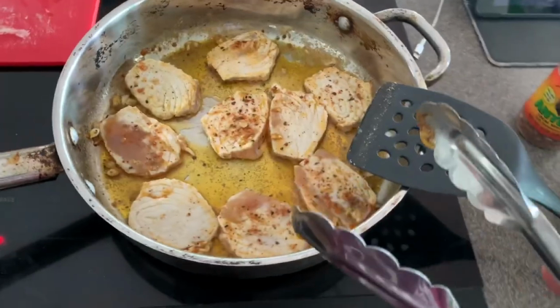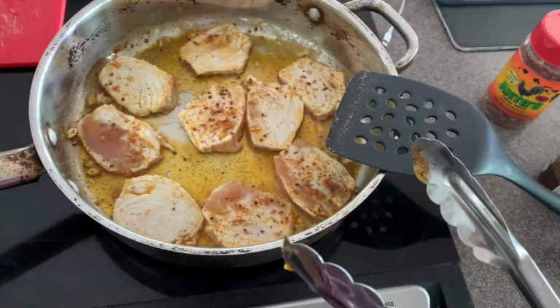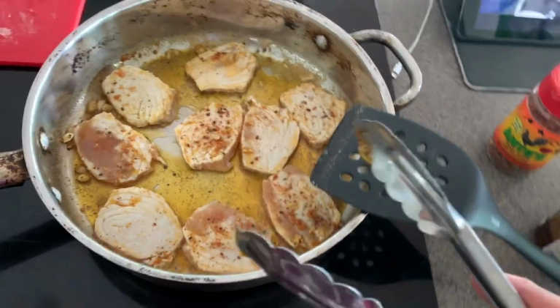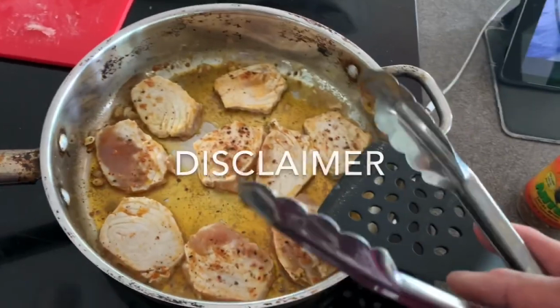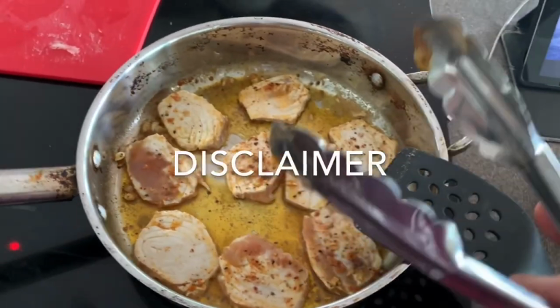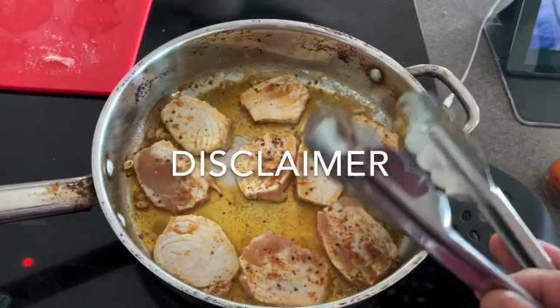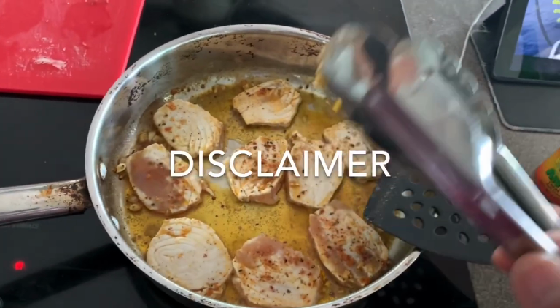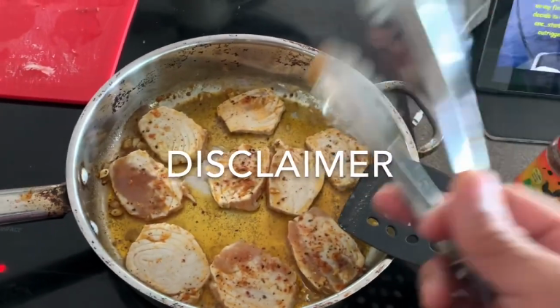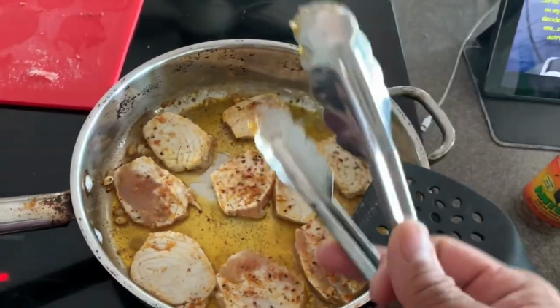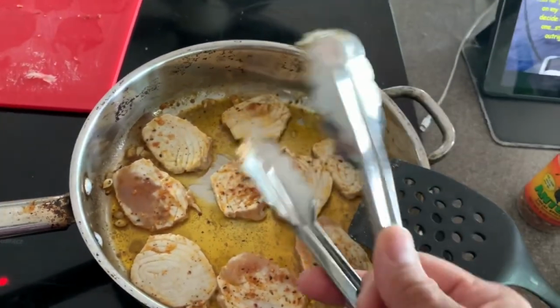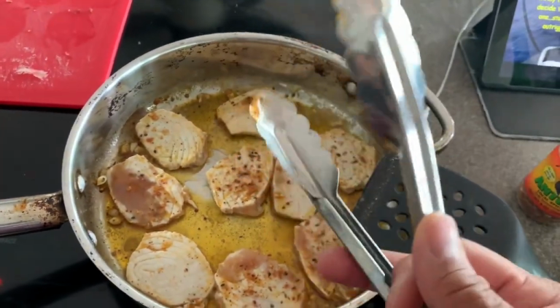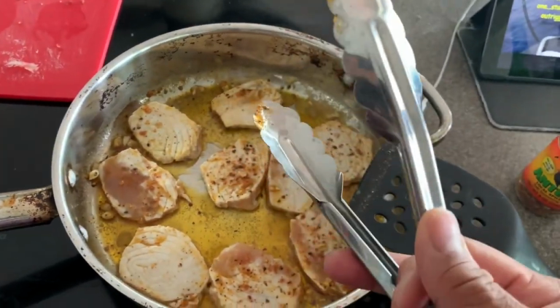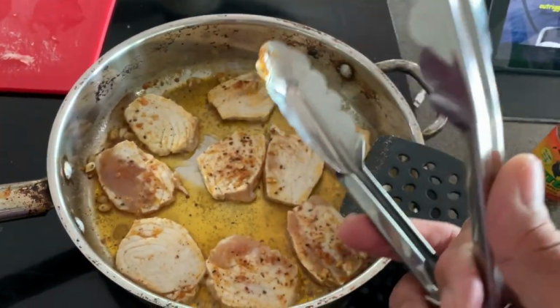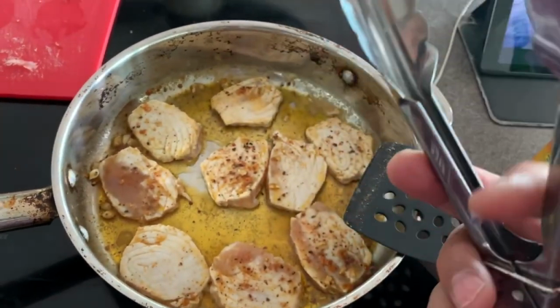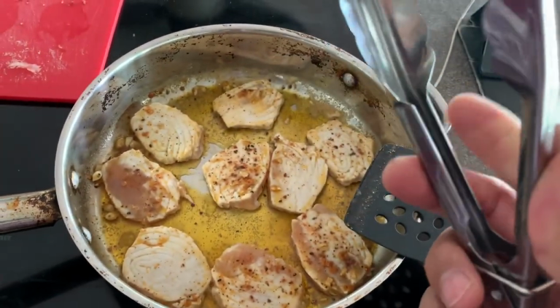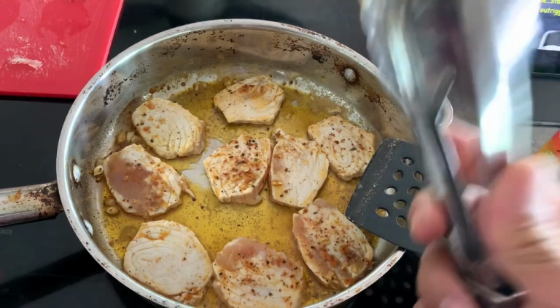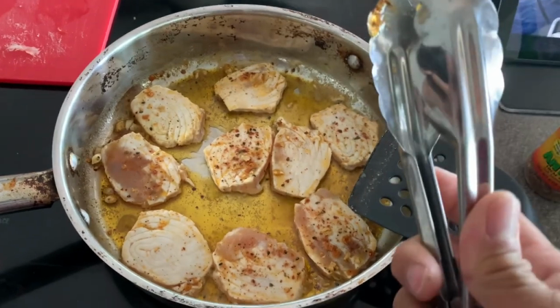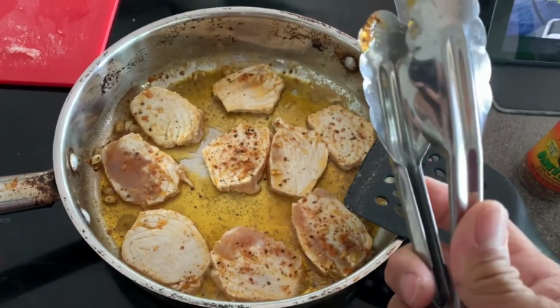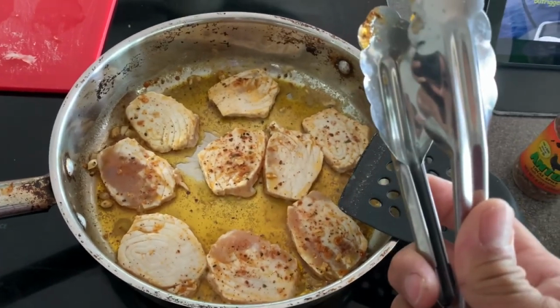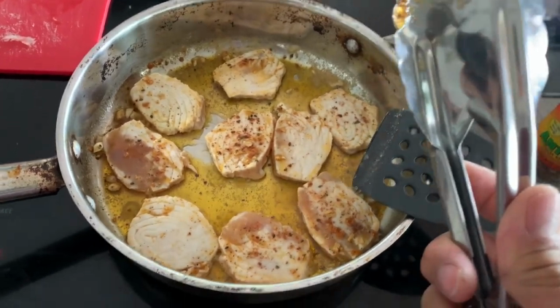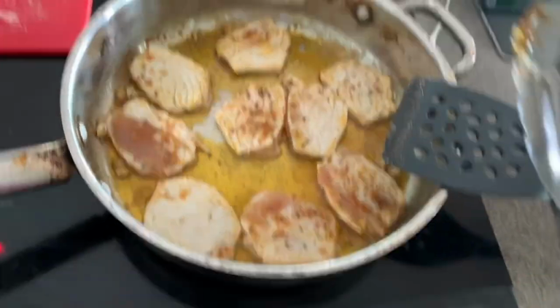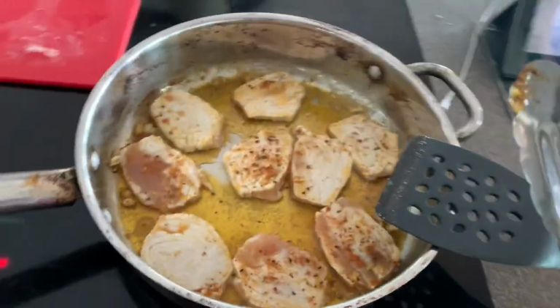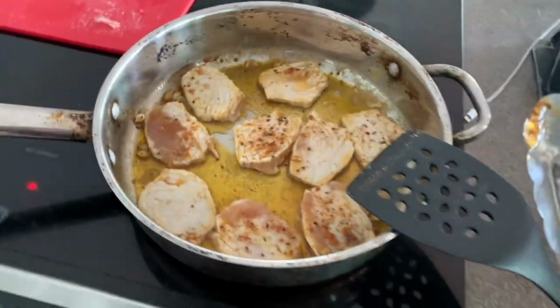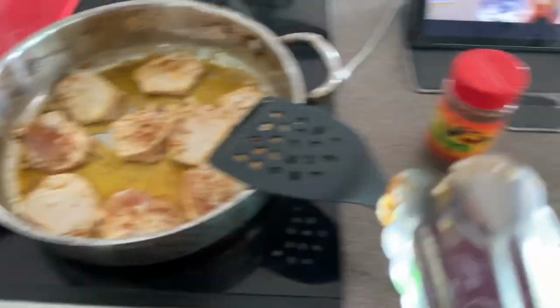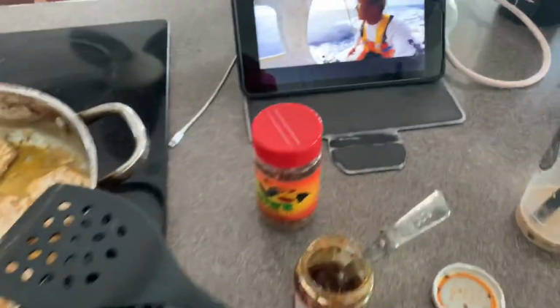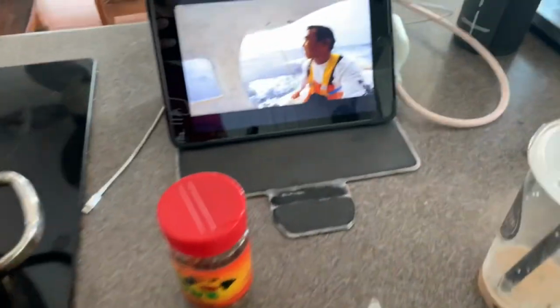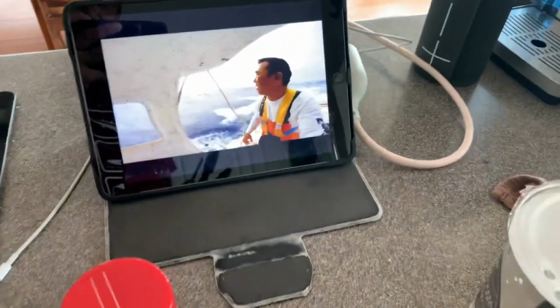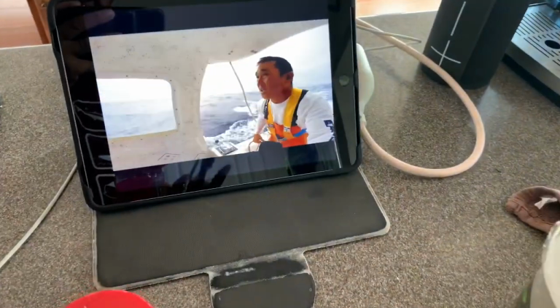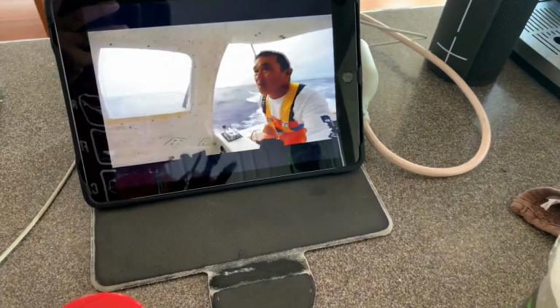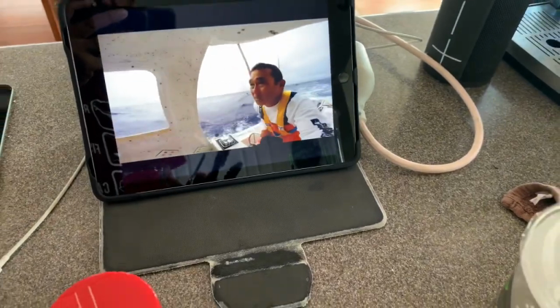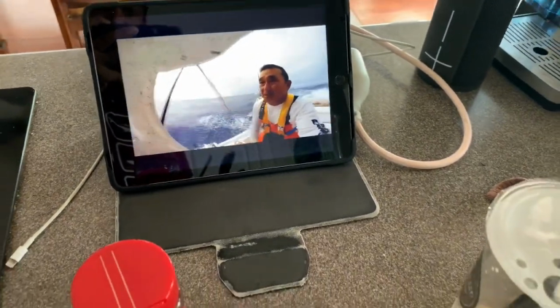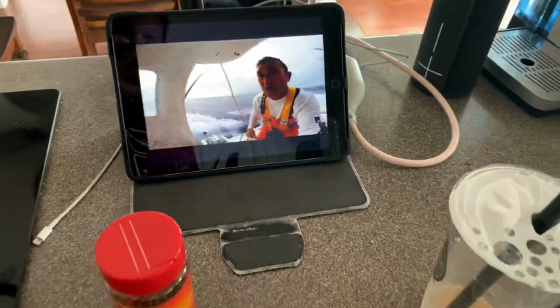My disclaimer: I am not a trained professional in anything. This guy can catch a plate of fish though — I know that.